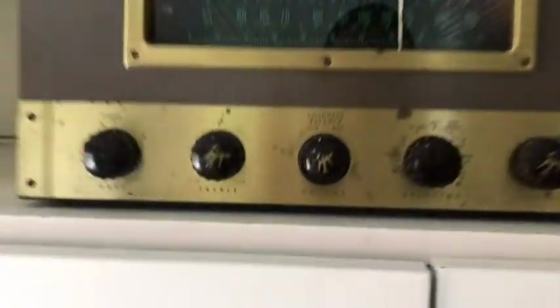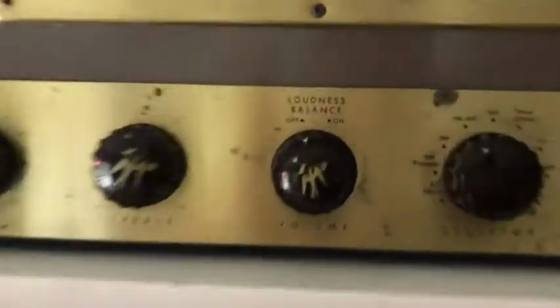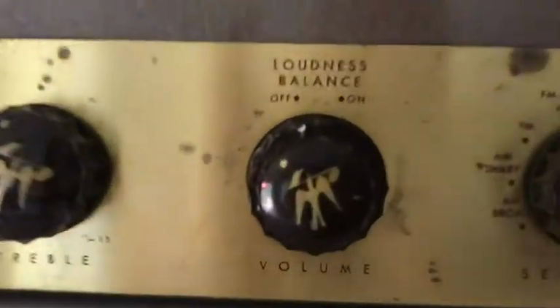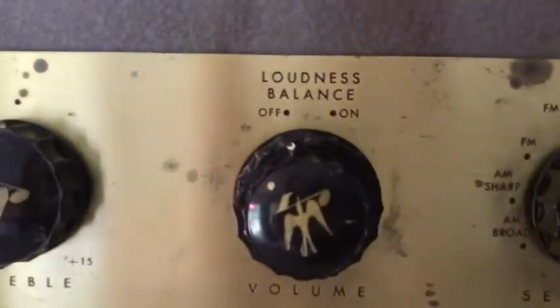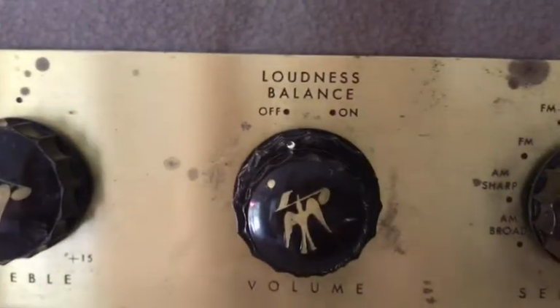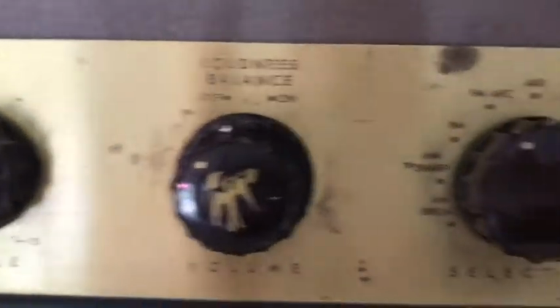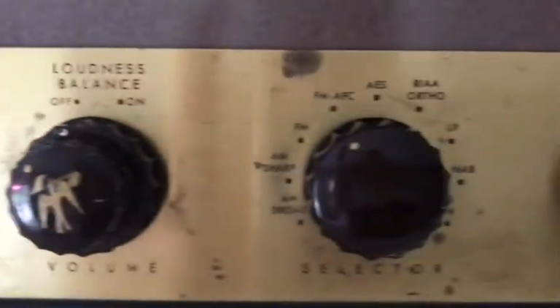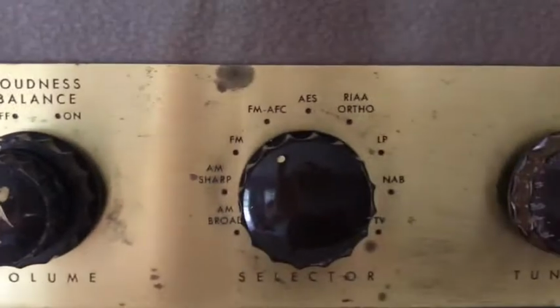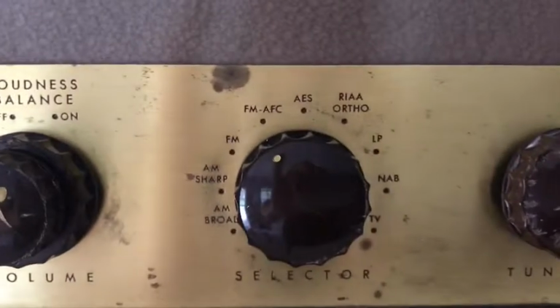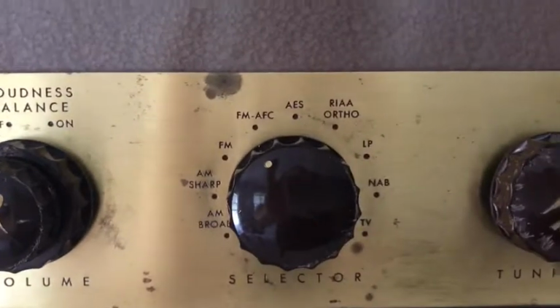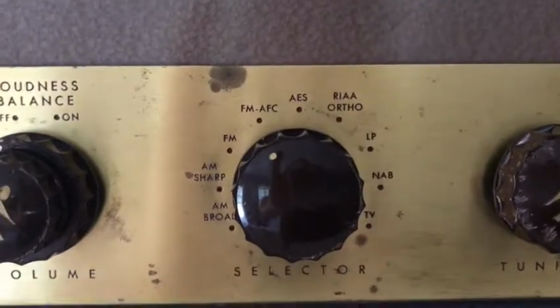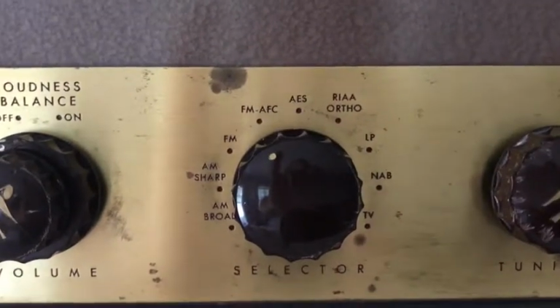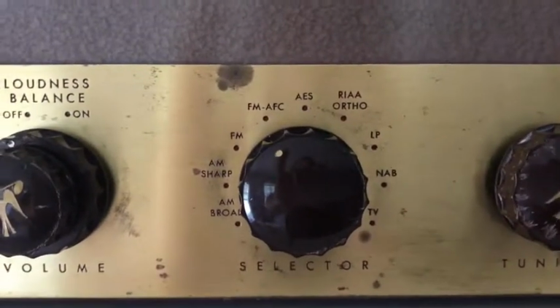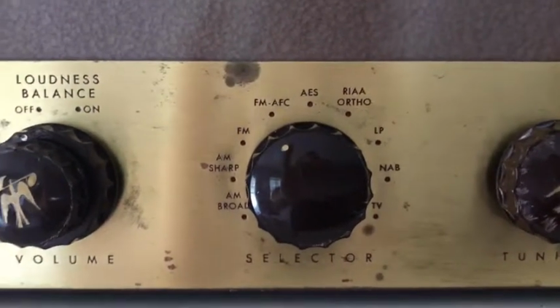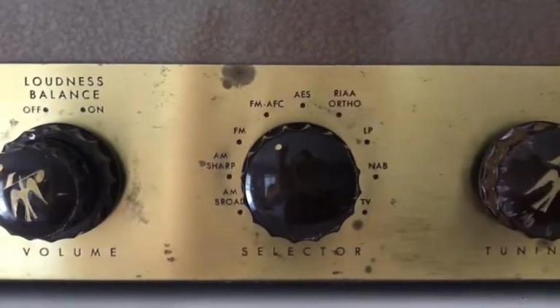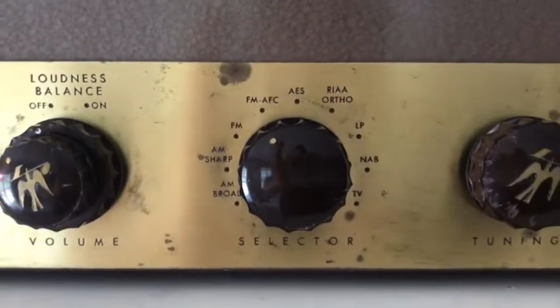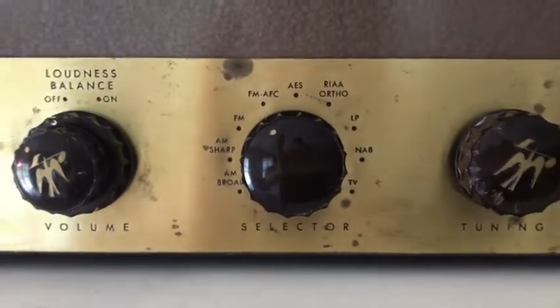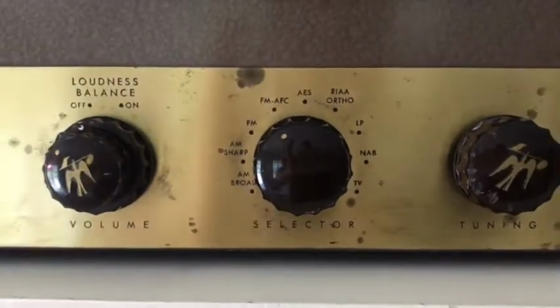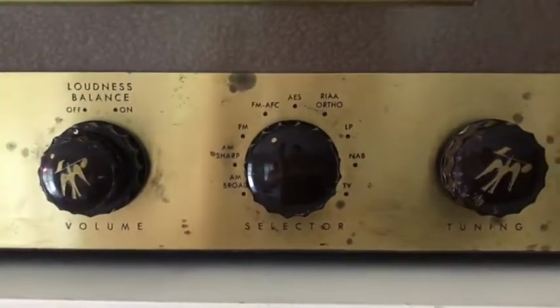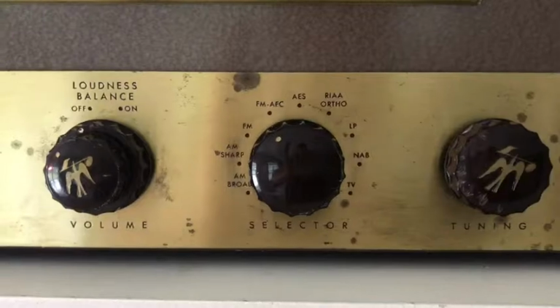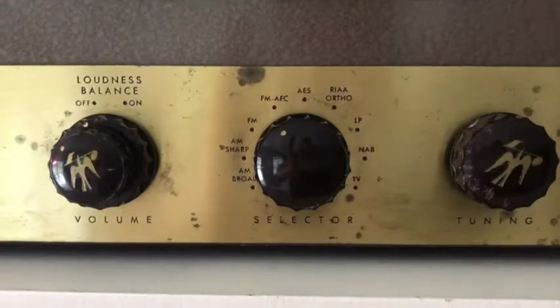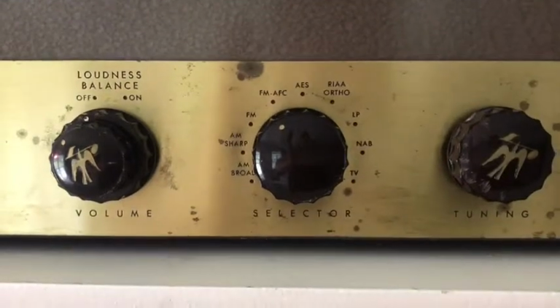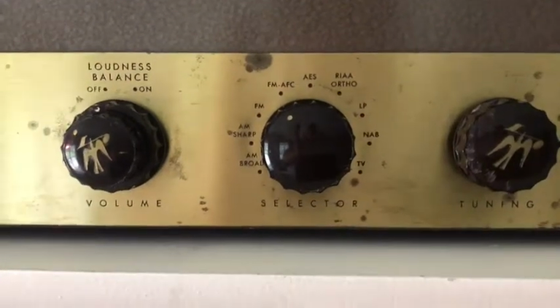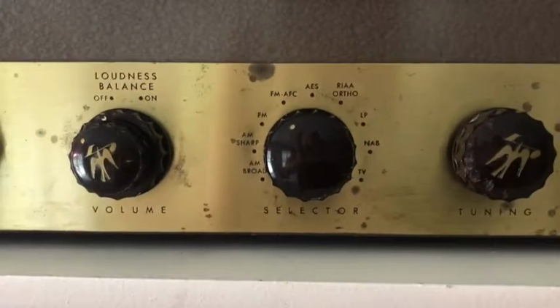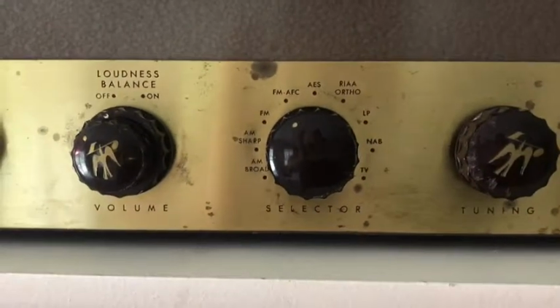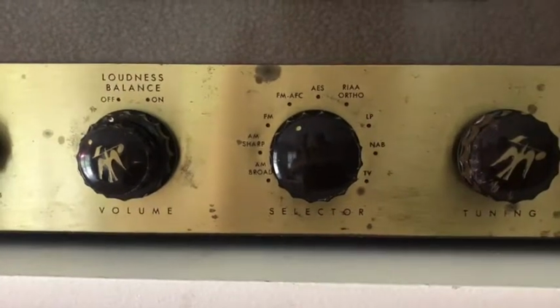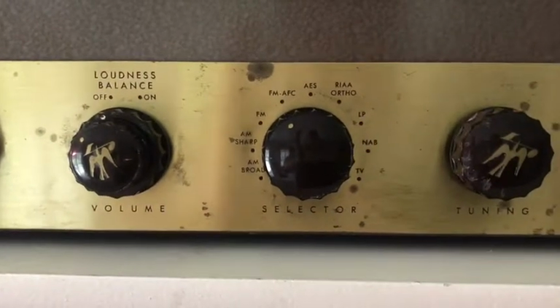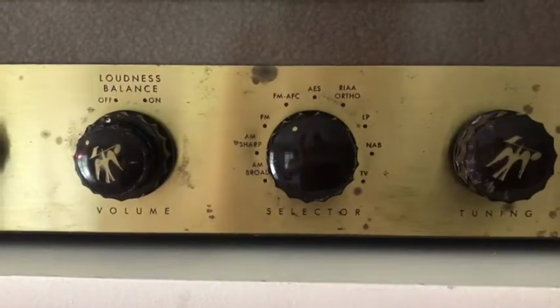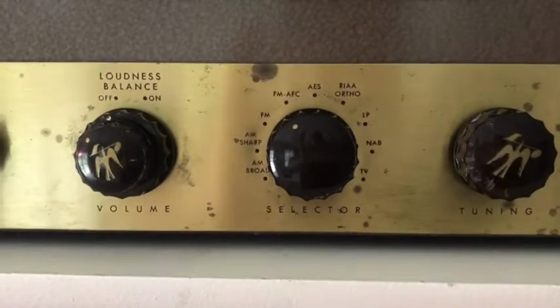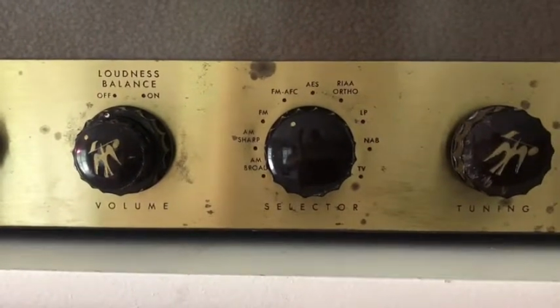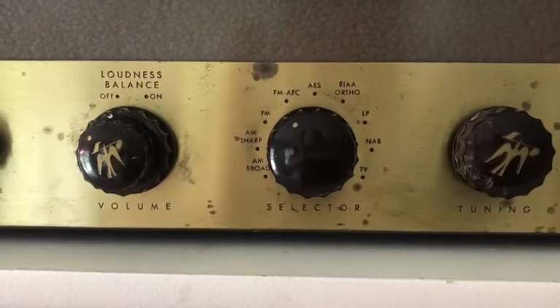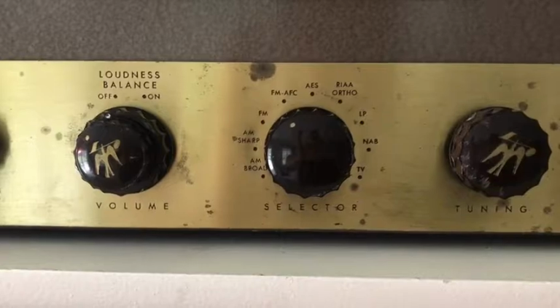It also has FM and FM with AFC. I don't have a turntable hooked up, but I can set it to TV which is the auxiliary — it's a line in.